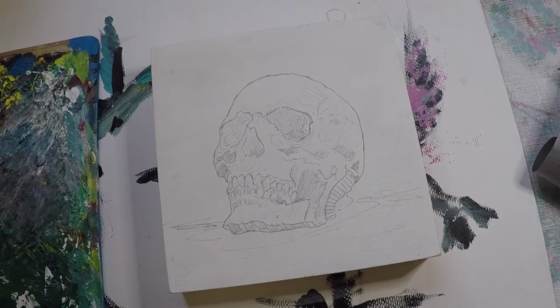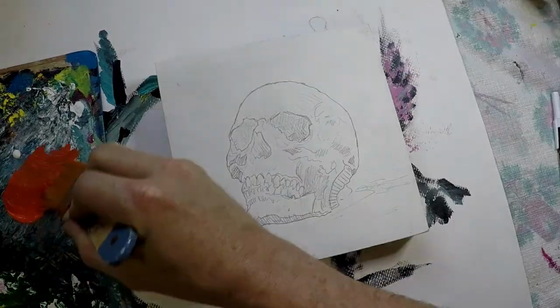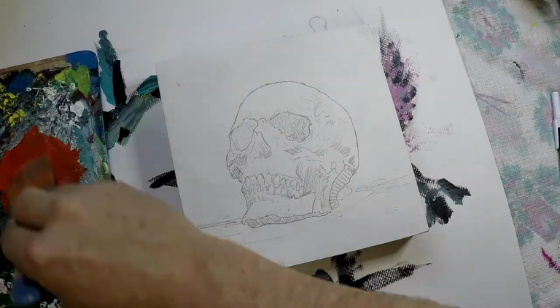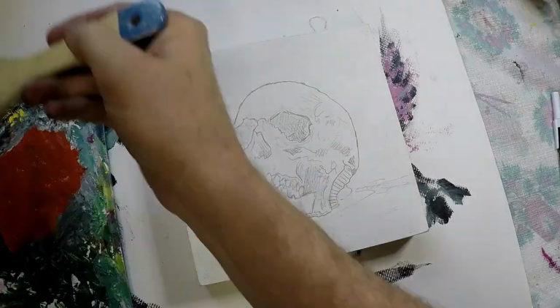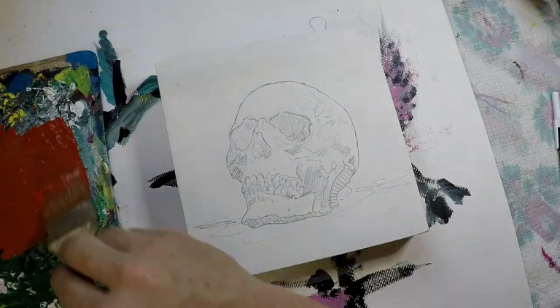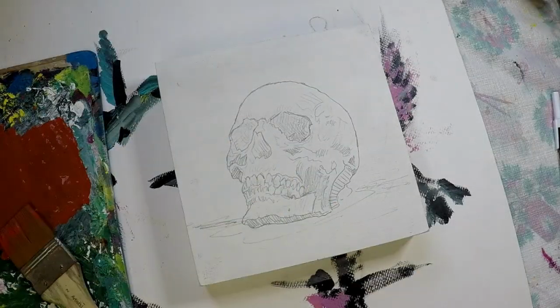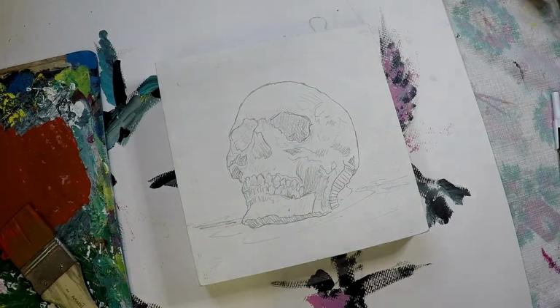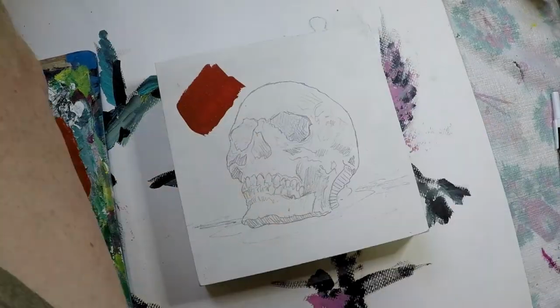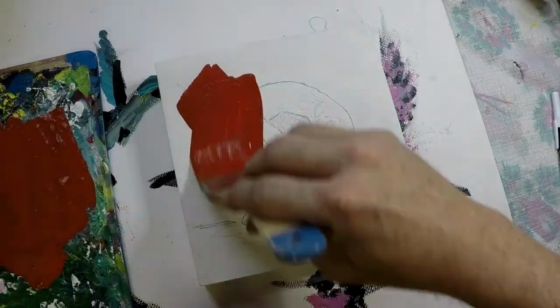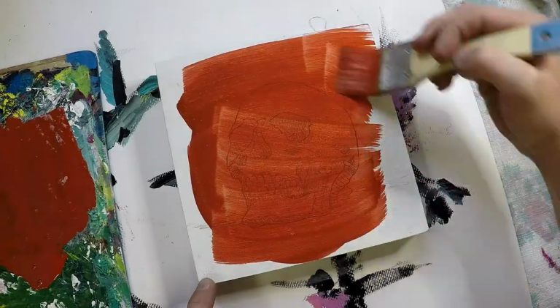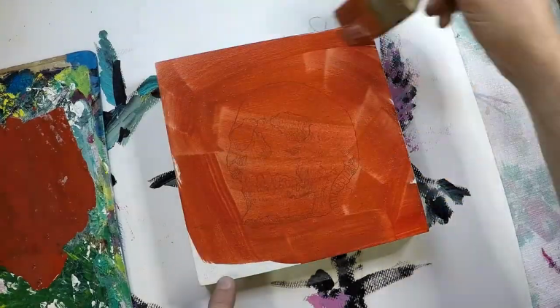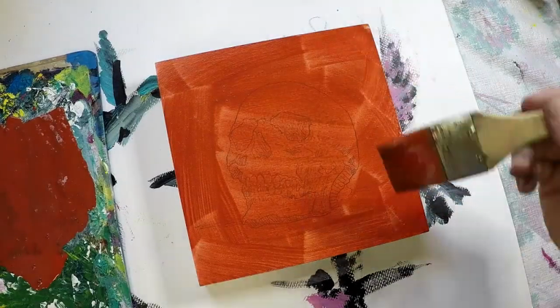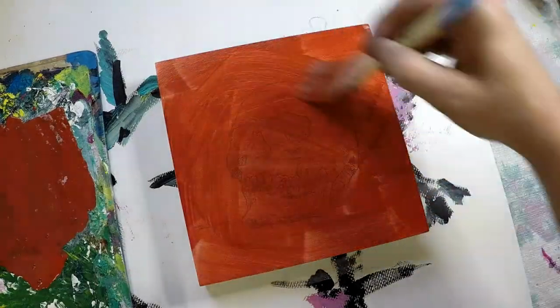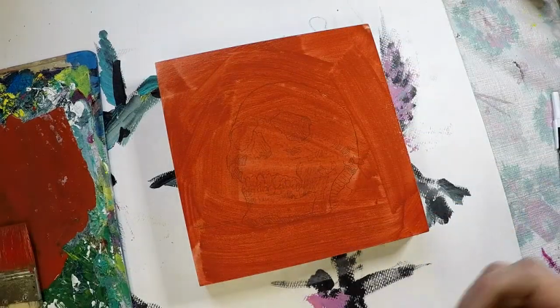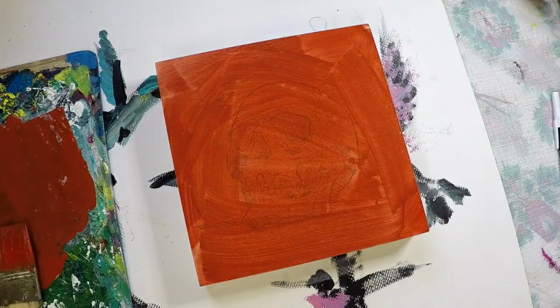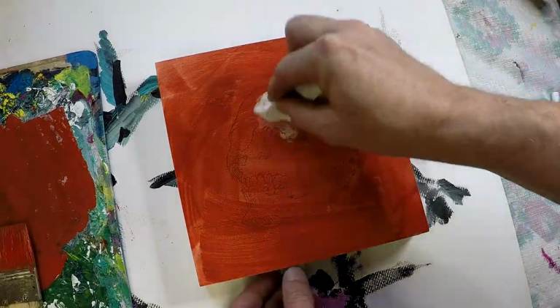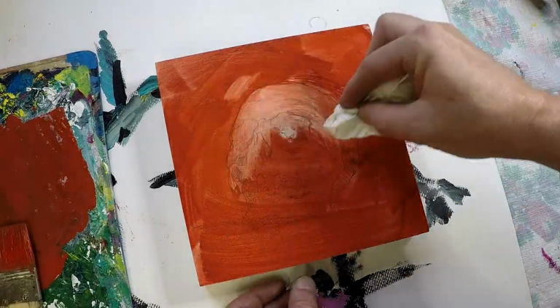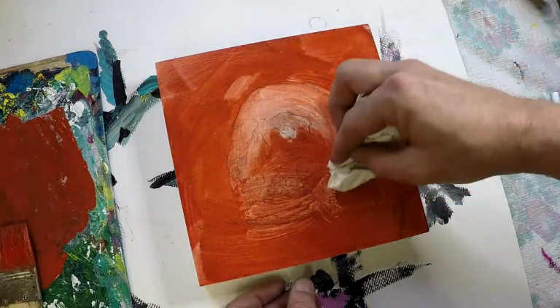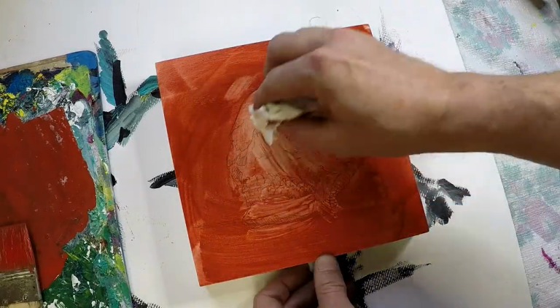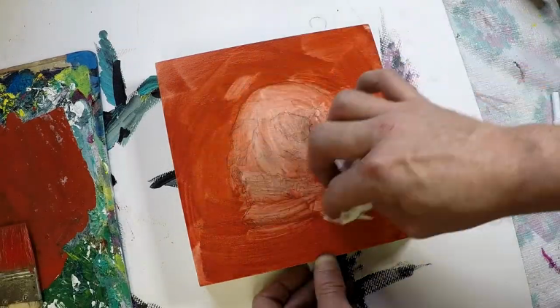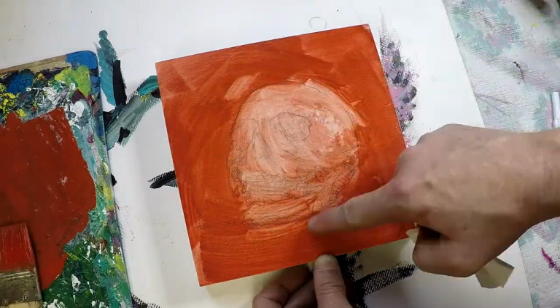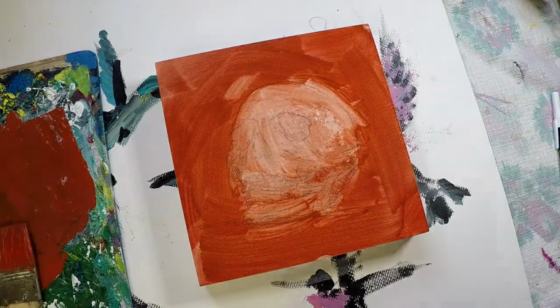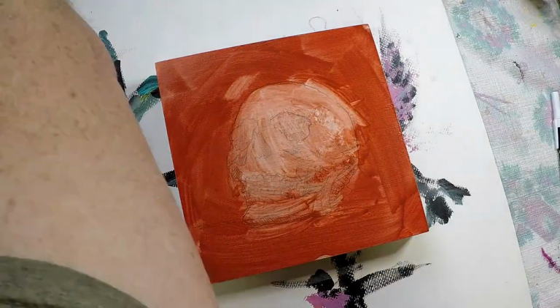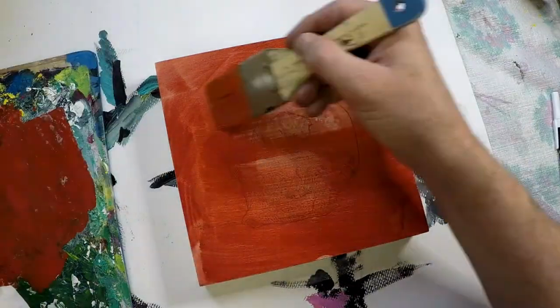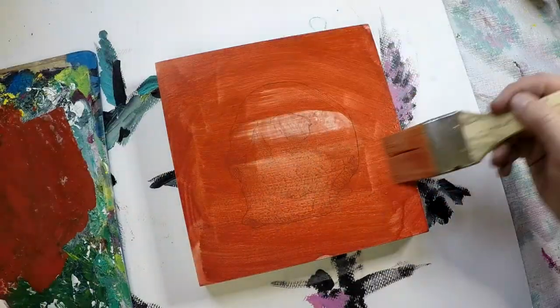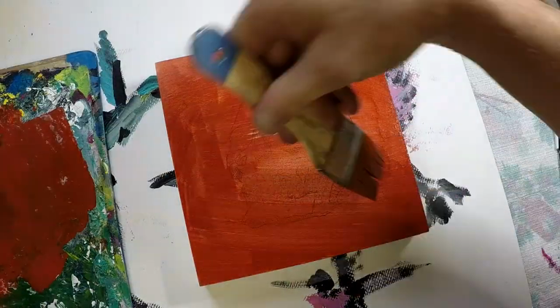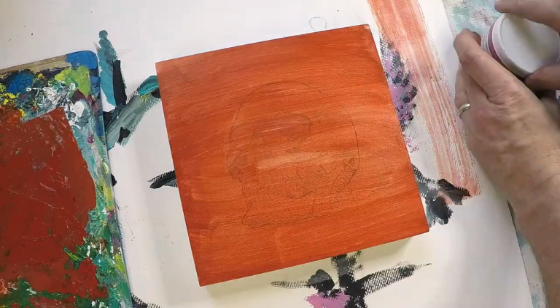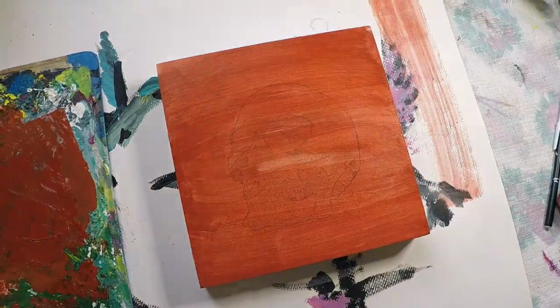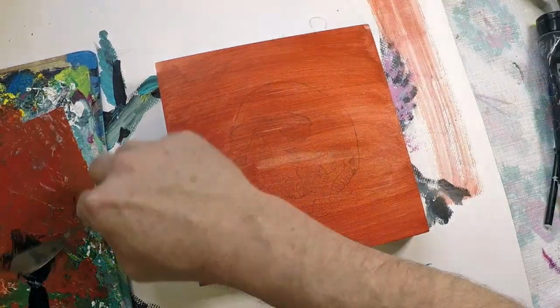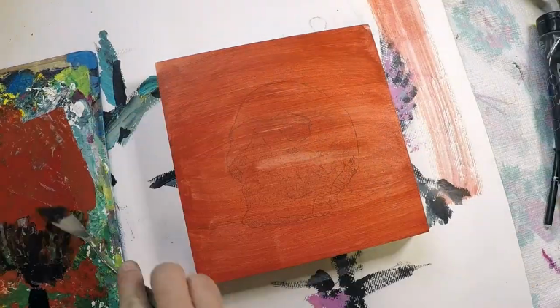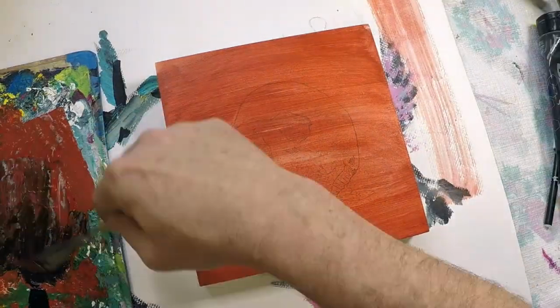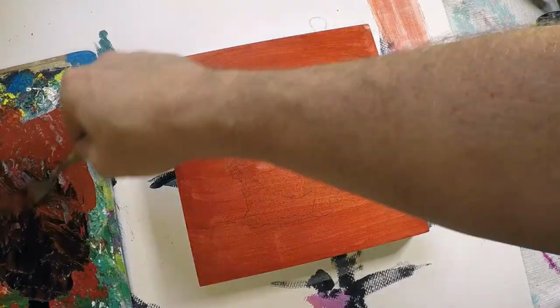So this is a white acrylic gesso on a wooden panel, and I'm just adding a thin layer of acrylic paint to tone the board and seal in the lines from the transfer. That way while I'm working on this it won't smear those lines.